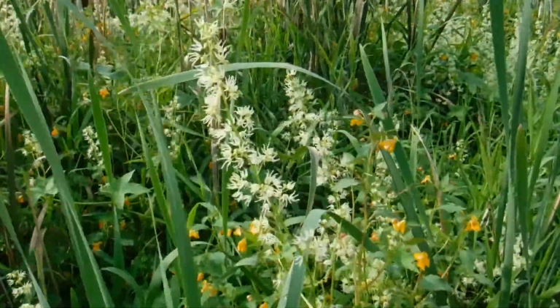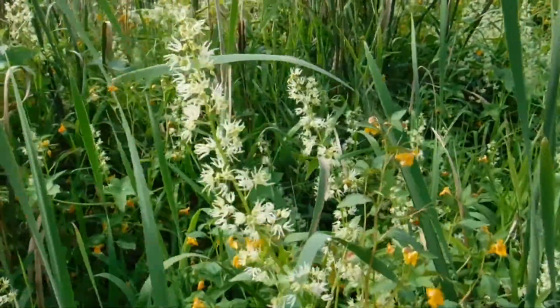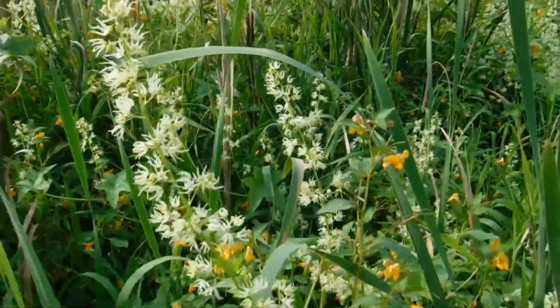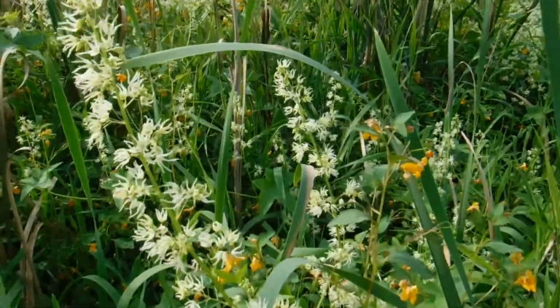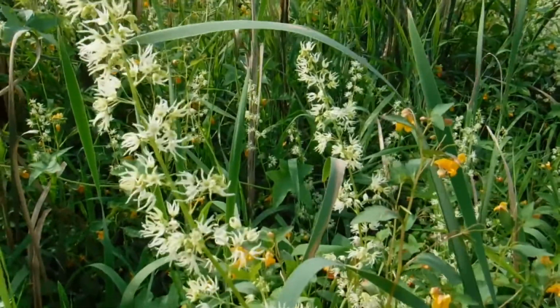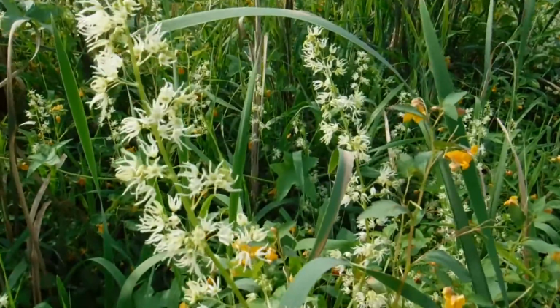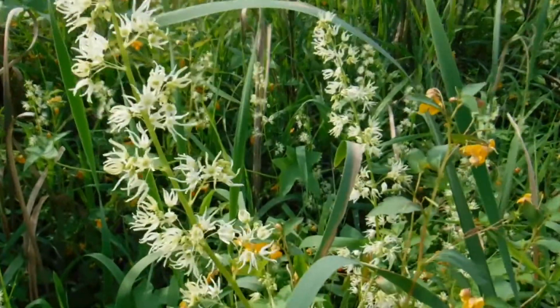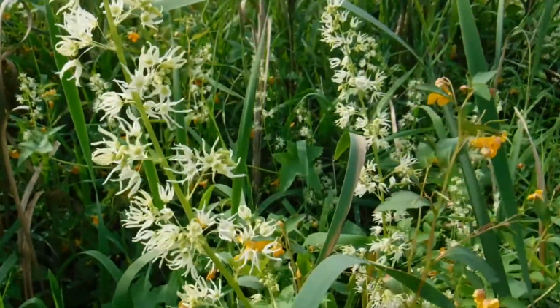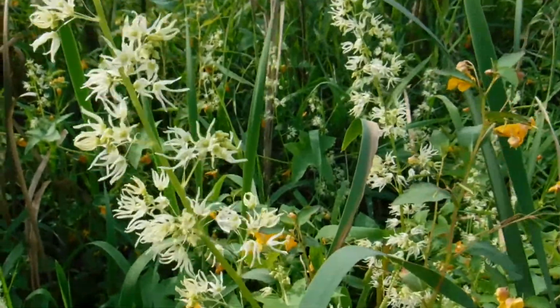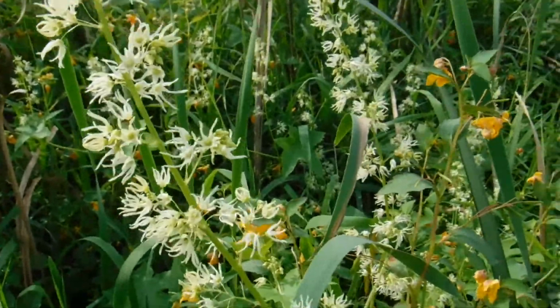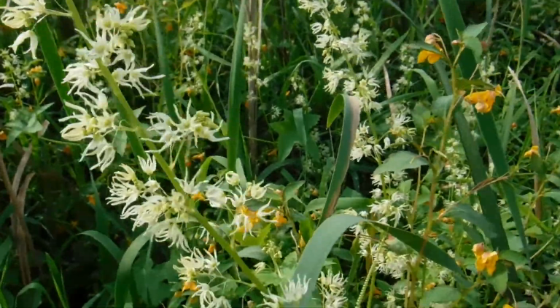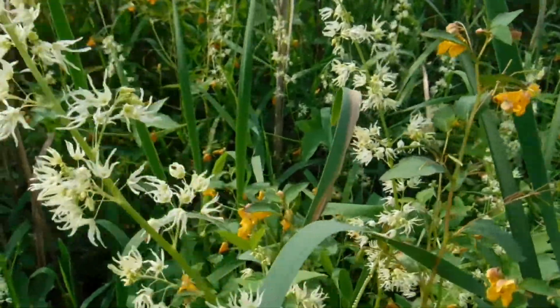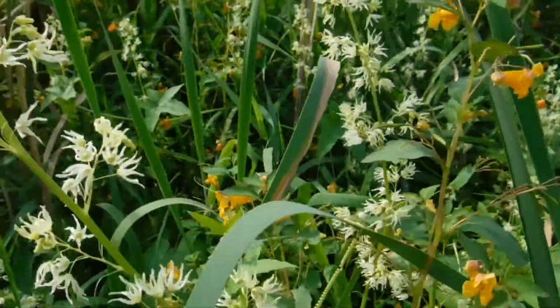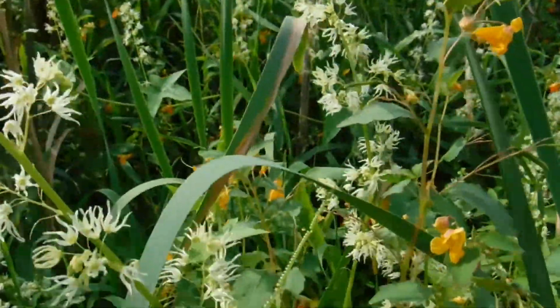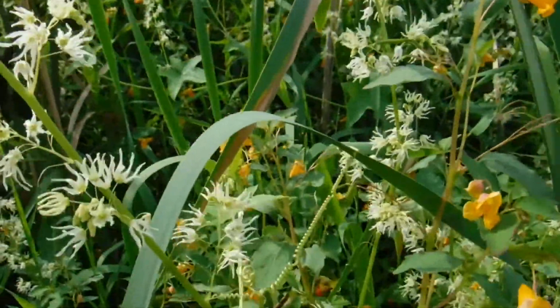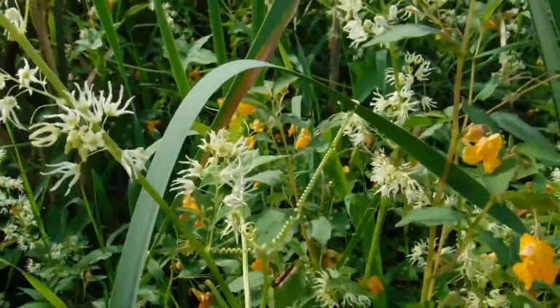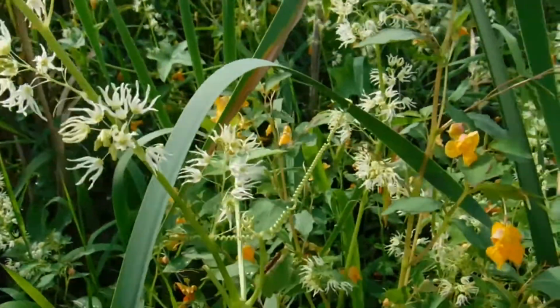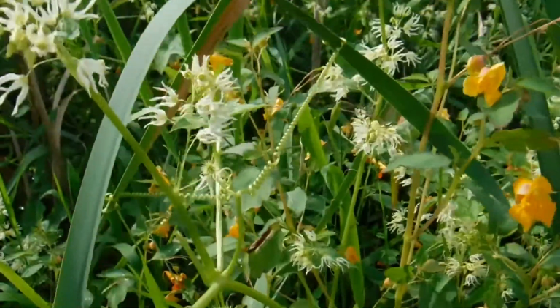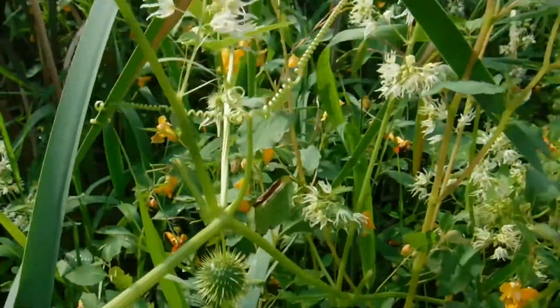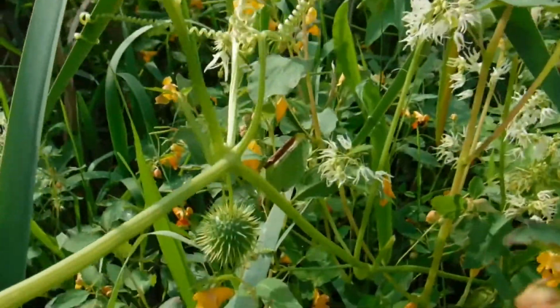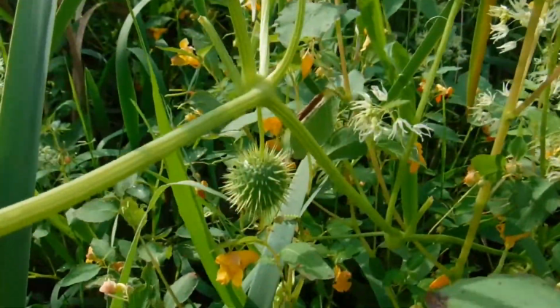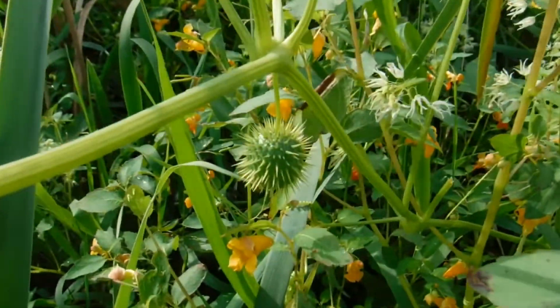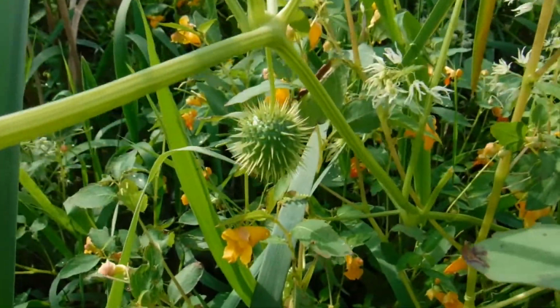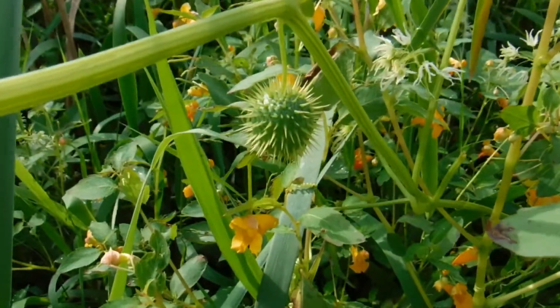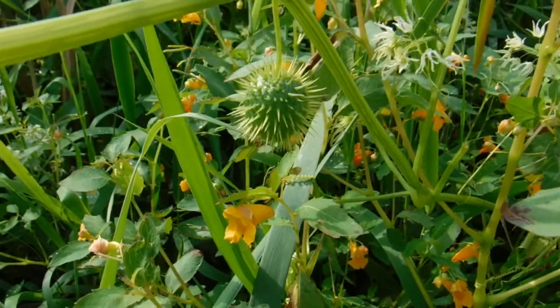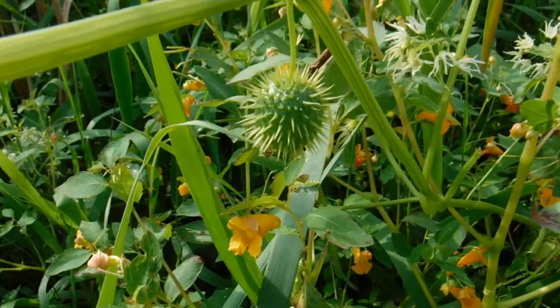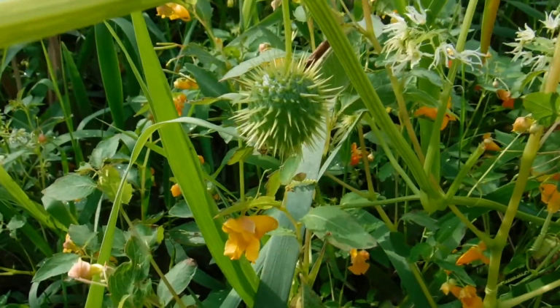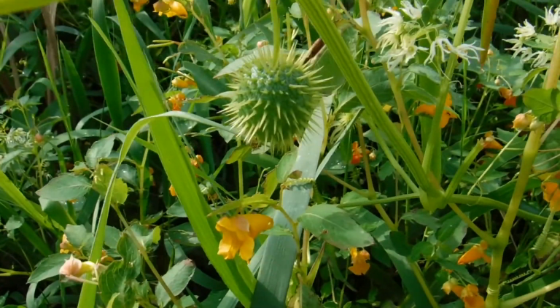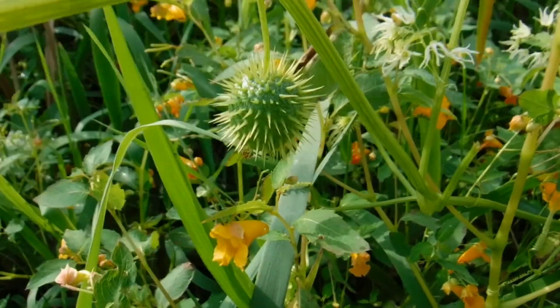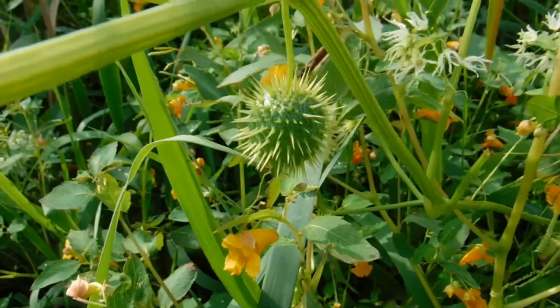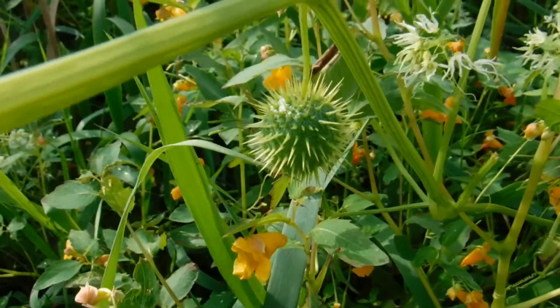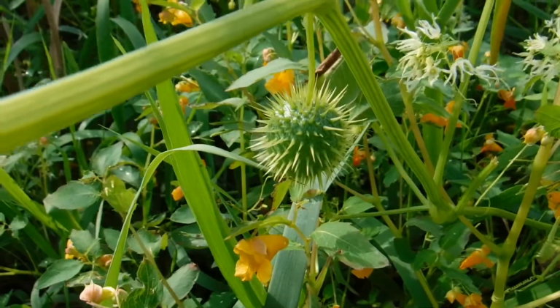It's pollinated by a variety of insects. And after those flowers have been pollinated, what forms is where this plant gets its name — it forms this pod that looks sort of like a spiky round cucumber.